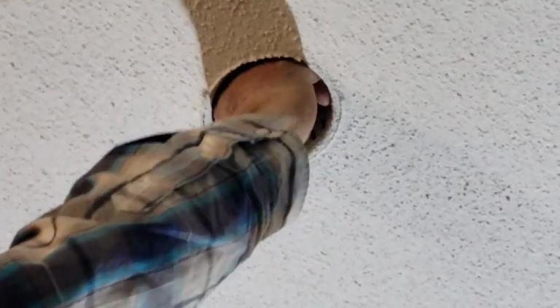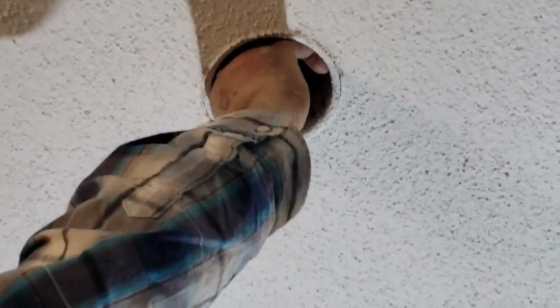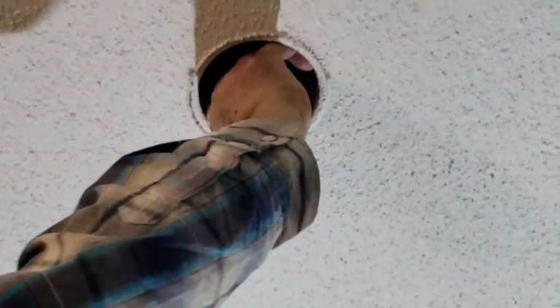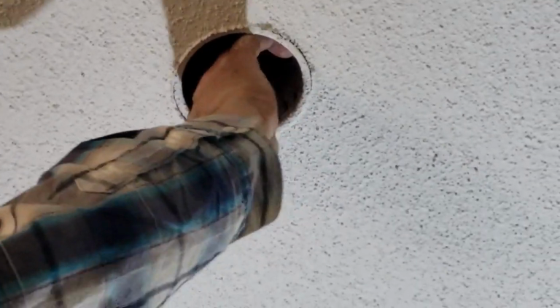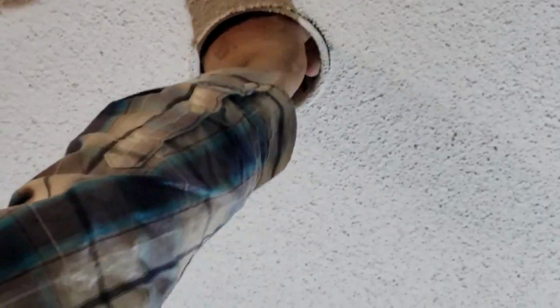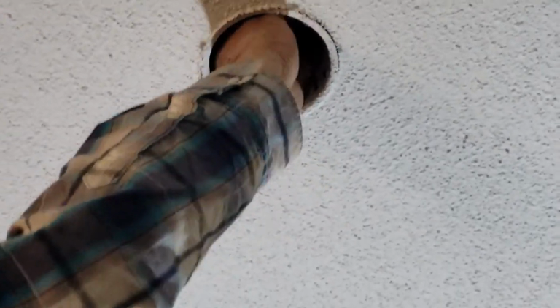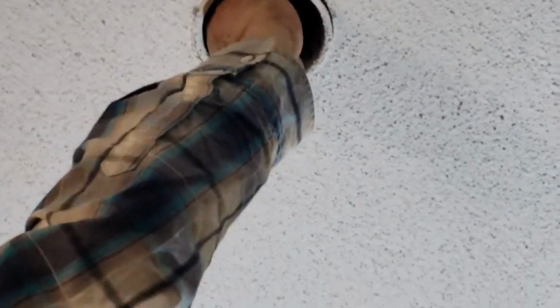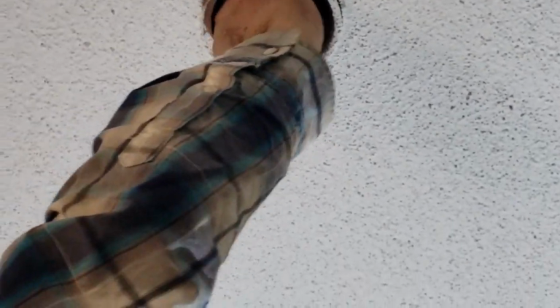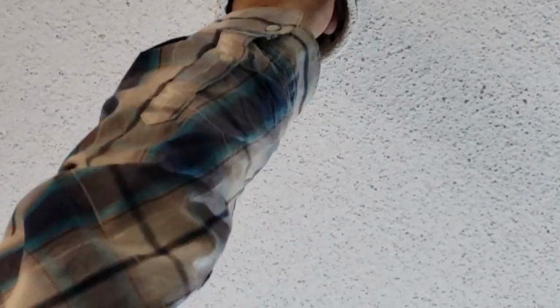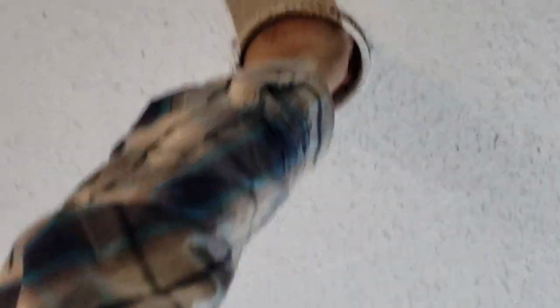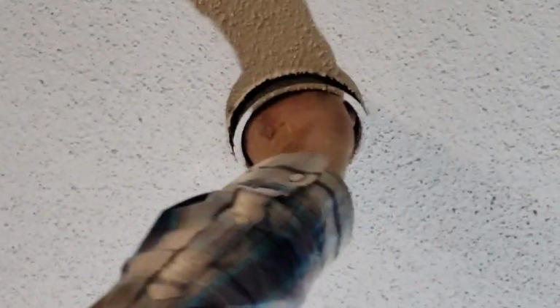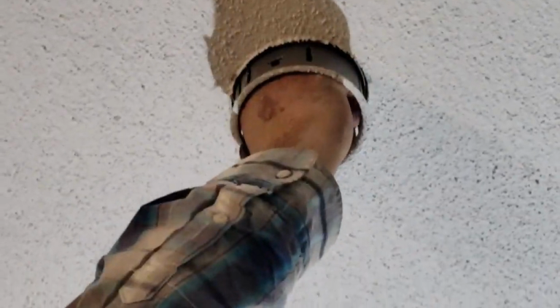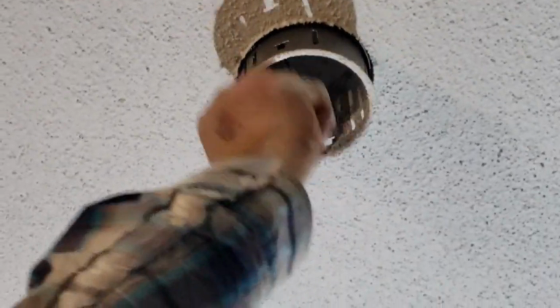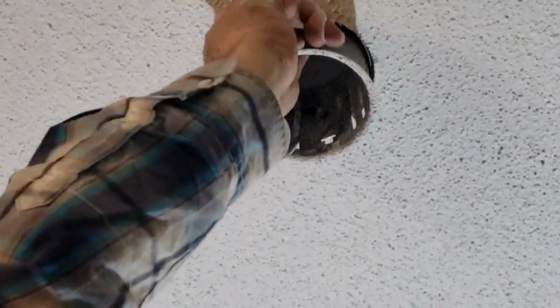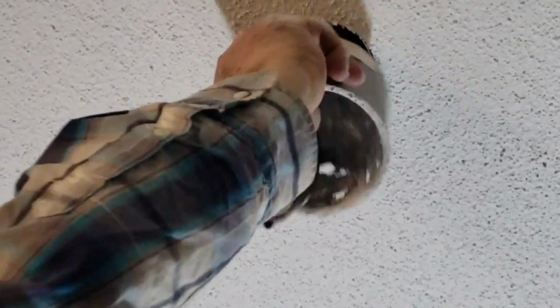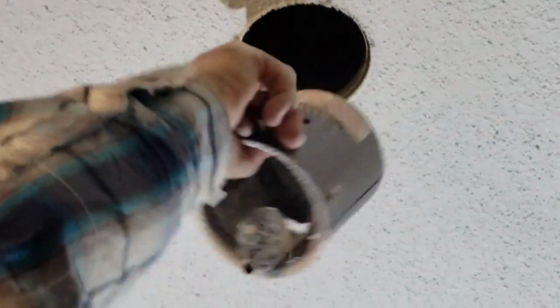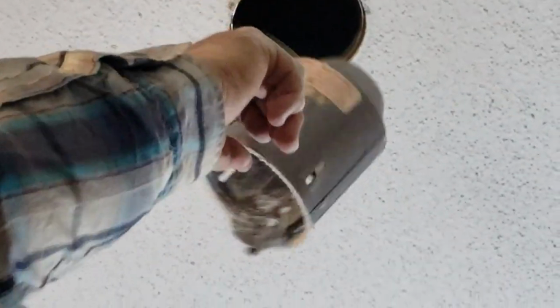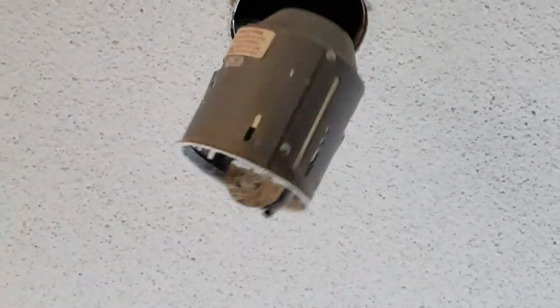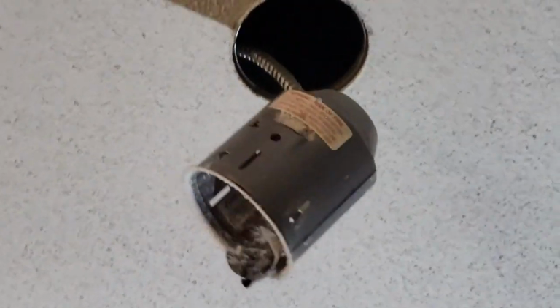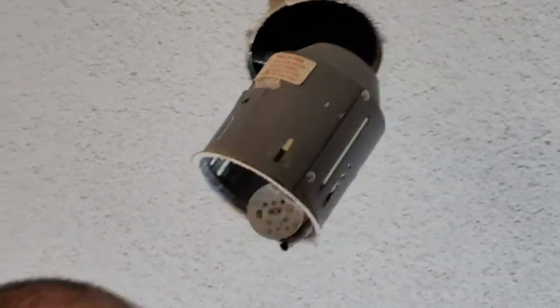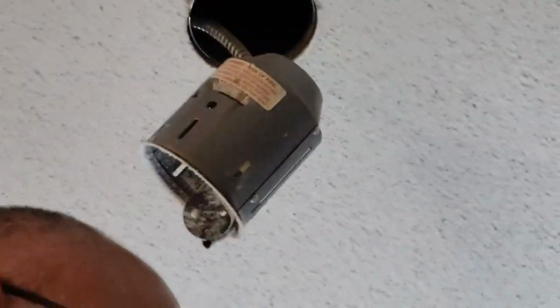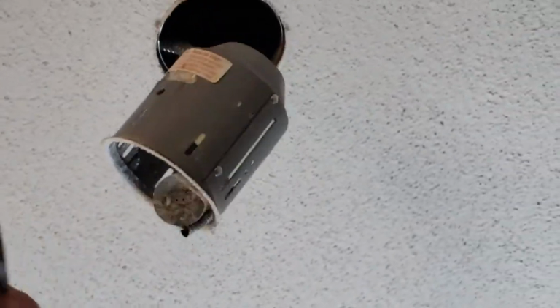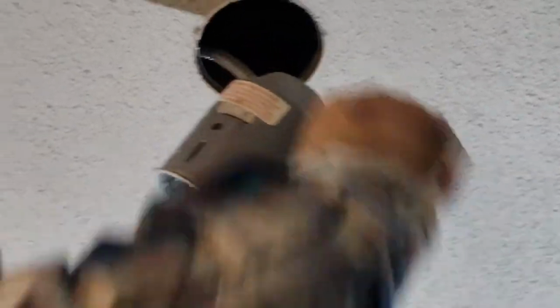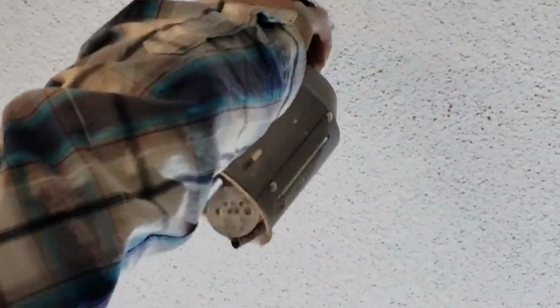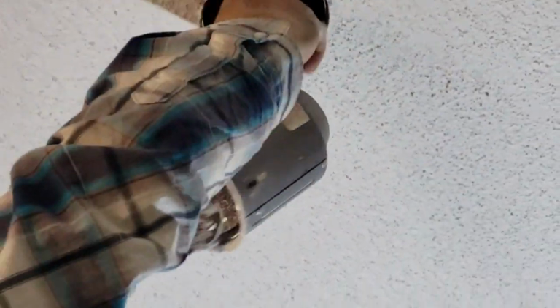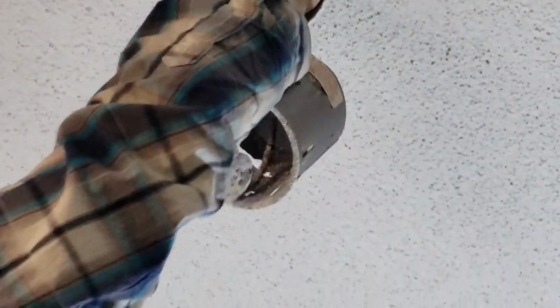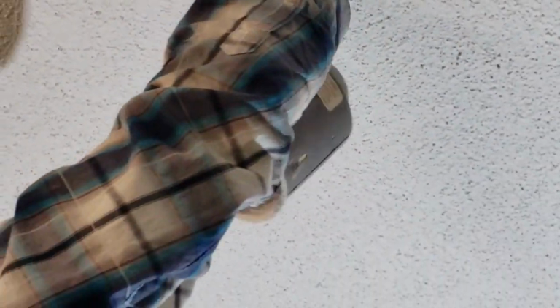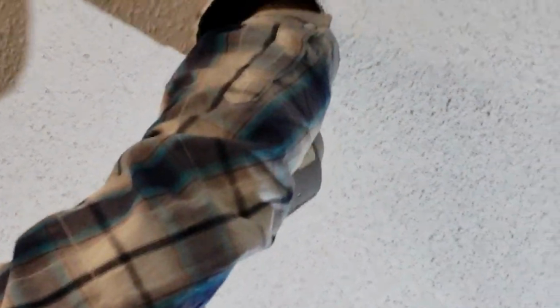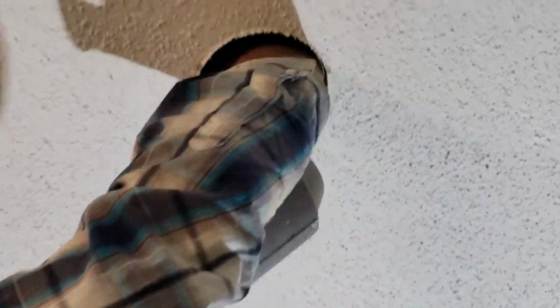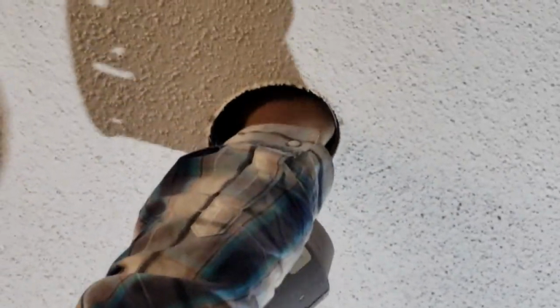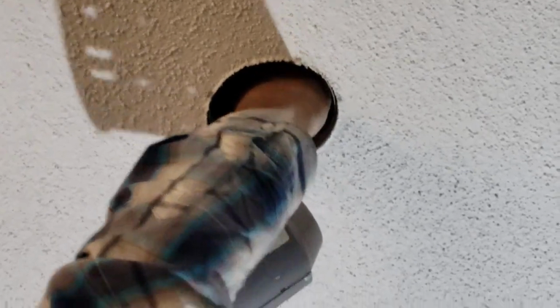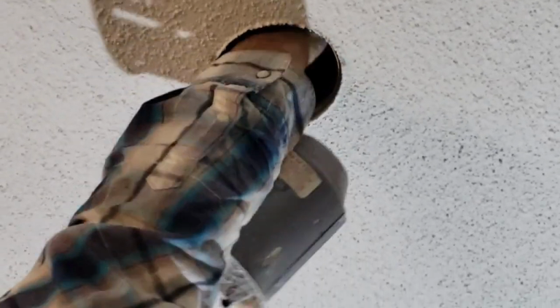I start by taking out the old pot light, the MR-16. It's three little bolts on the sides. Different pot lights have different things, but all about the same — they'll have something holding on to the side when you take out the cup.